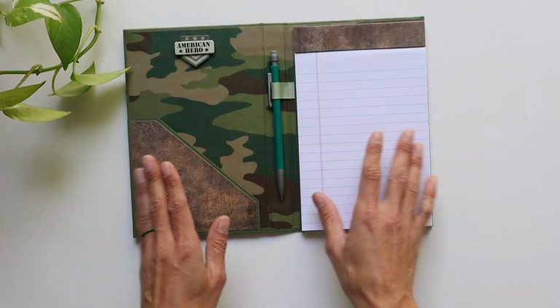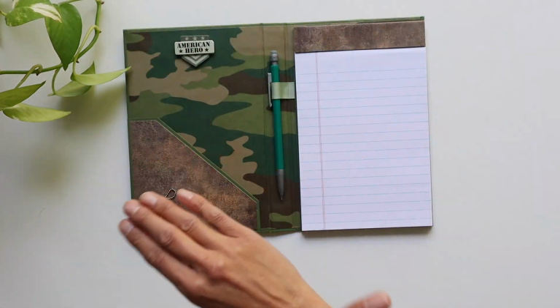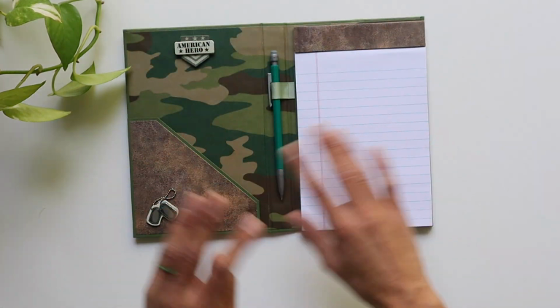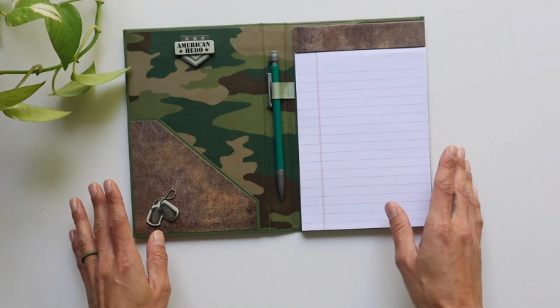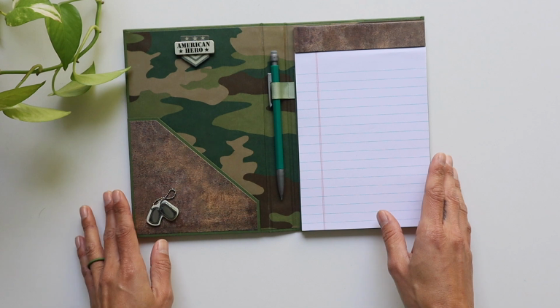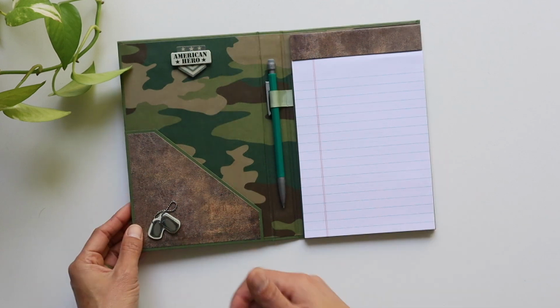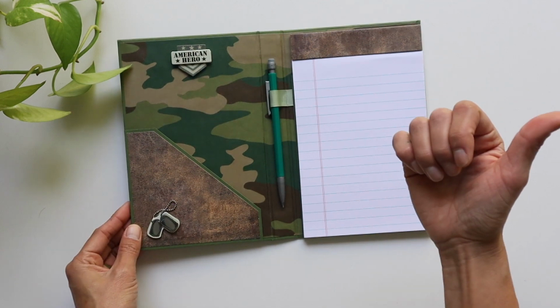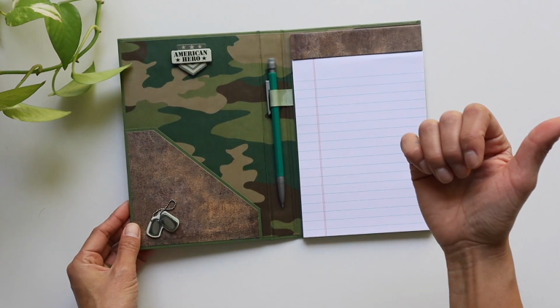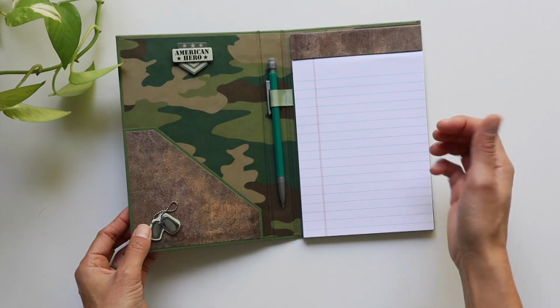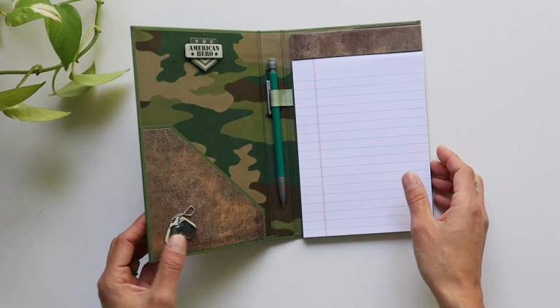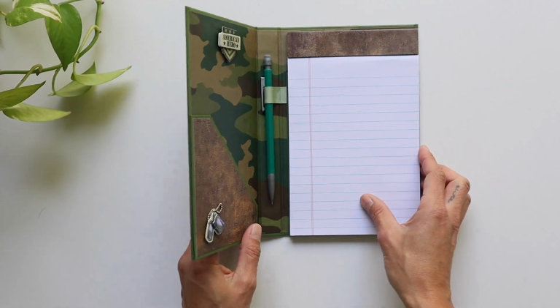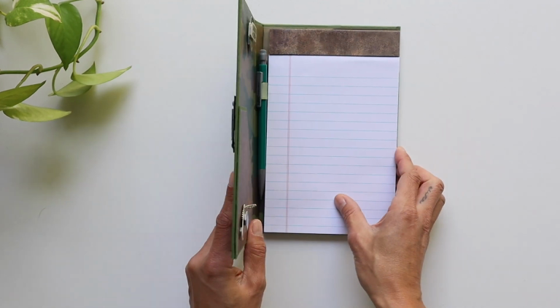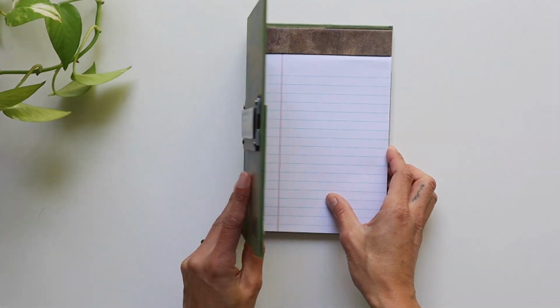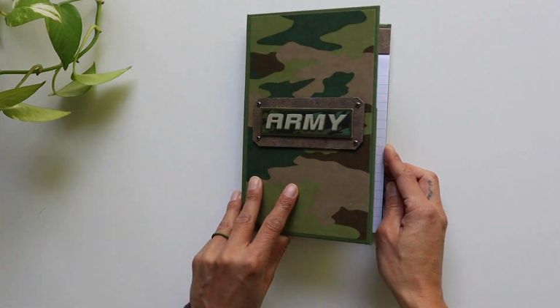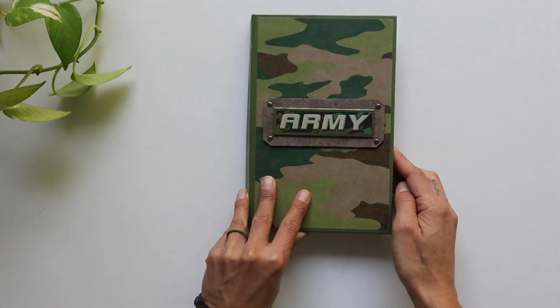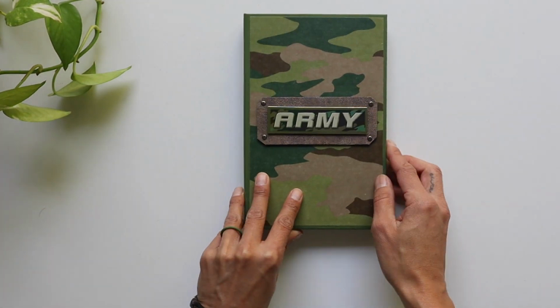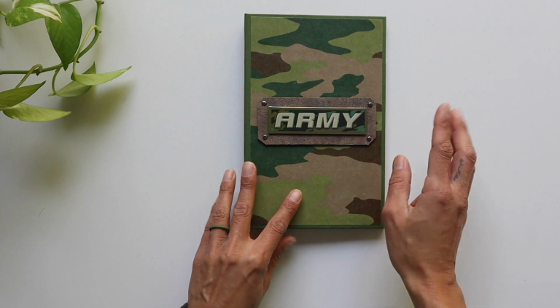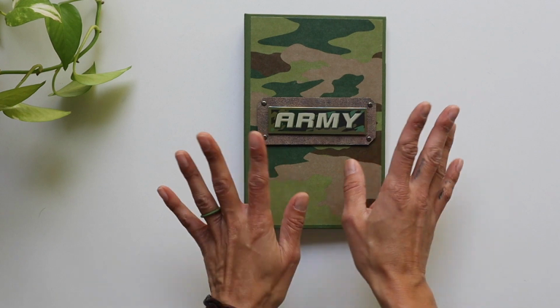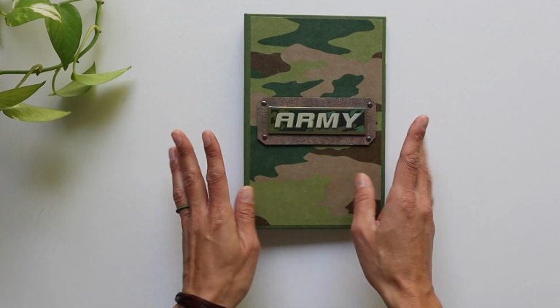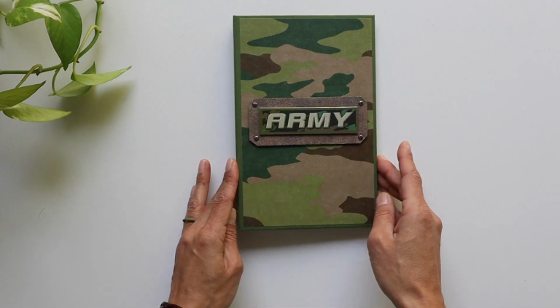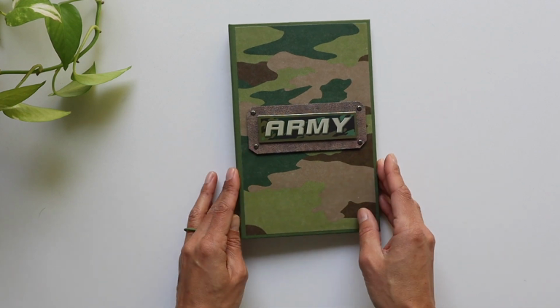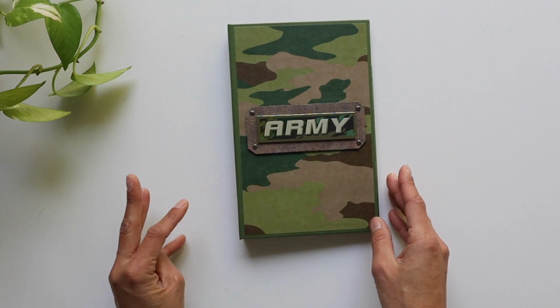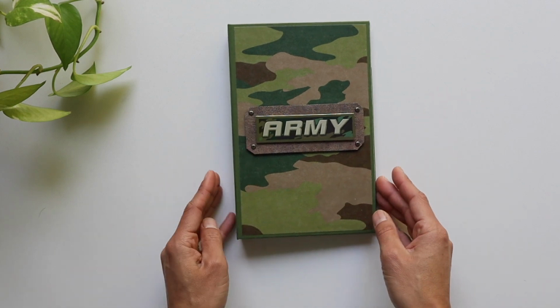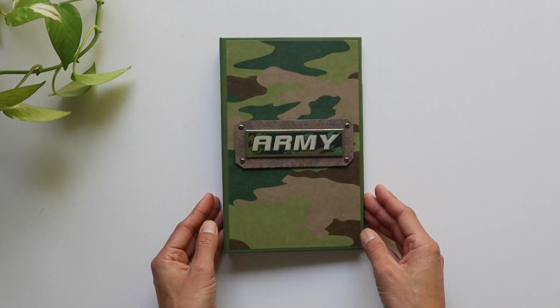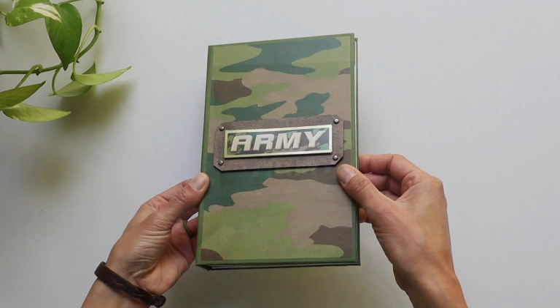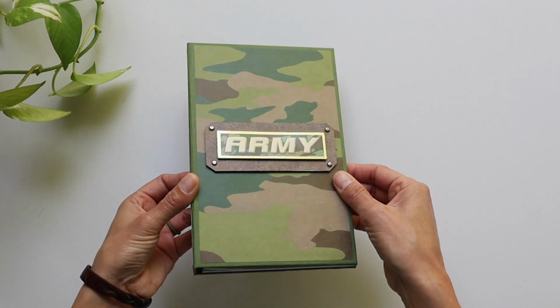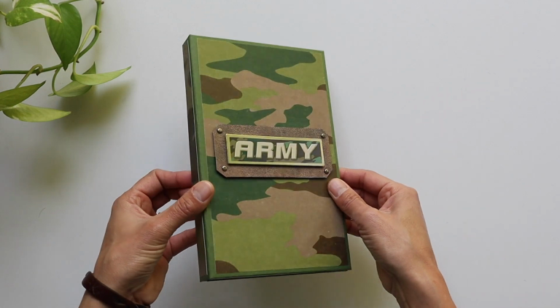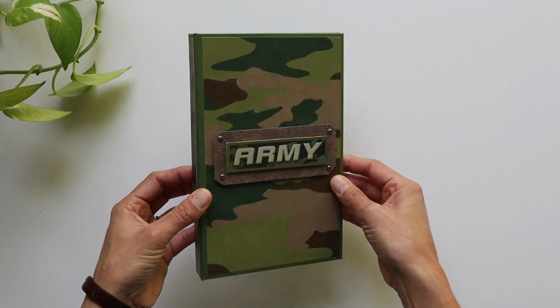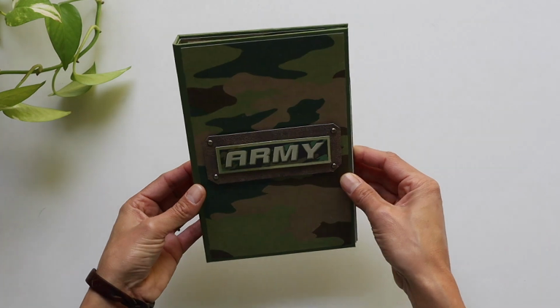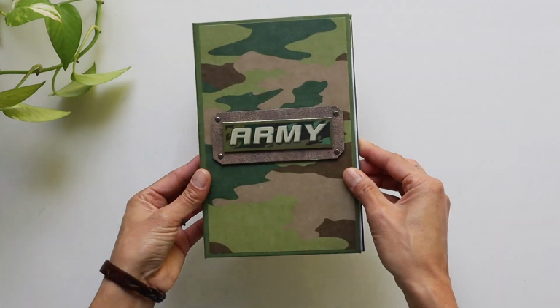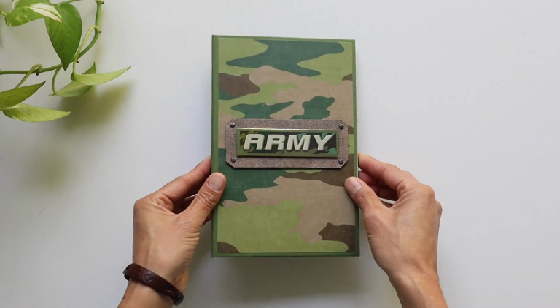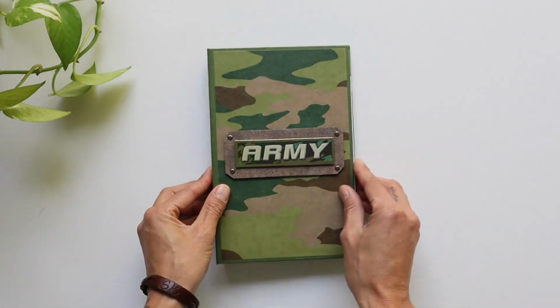It came together in about 25 to 30 minutes. This slides right back inside. This is something you can do even if you've never made a book before — go ahead and check out this one. Once you make it, you might become addicted, so be careful! Thank you everyone so much for joining me, and I'll see you in the next one. Bye!